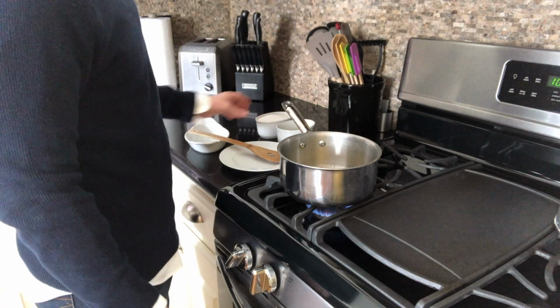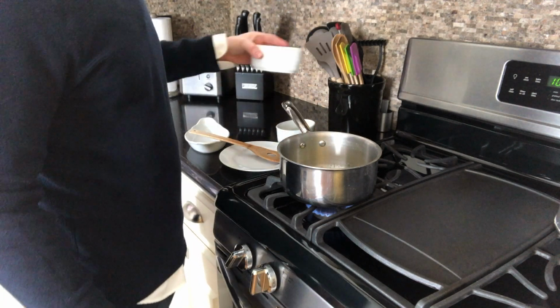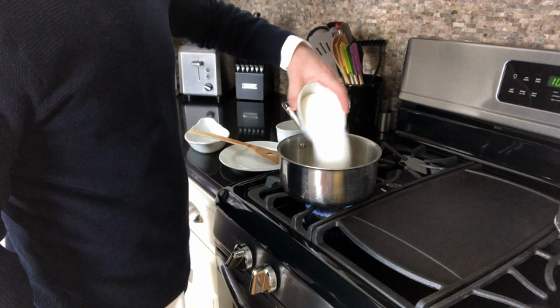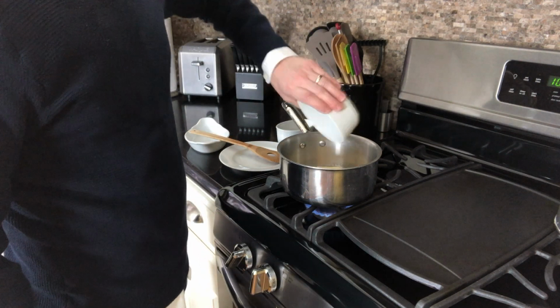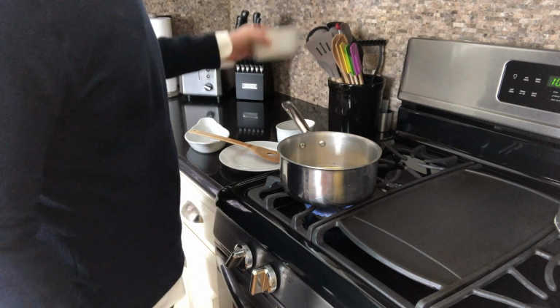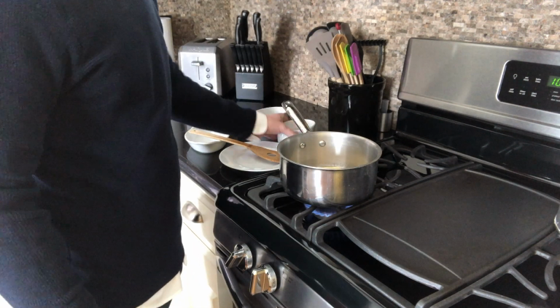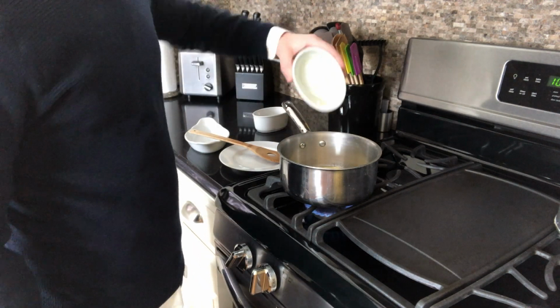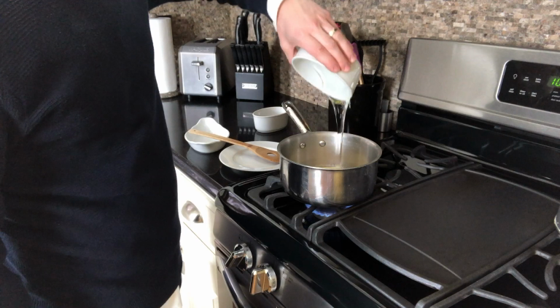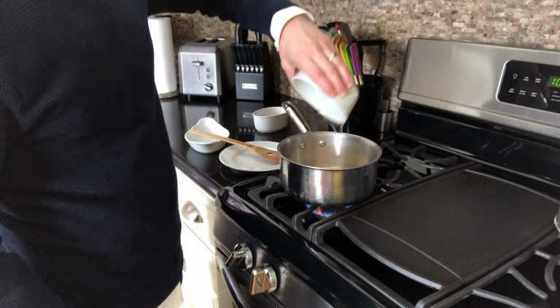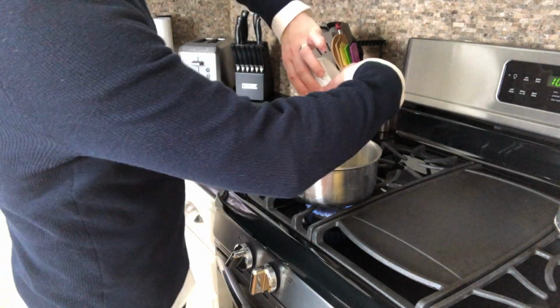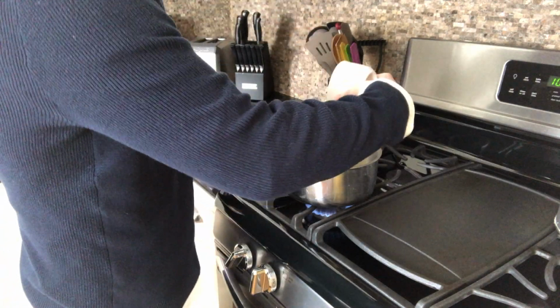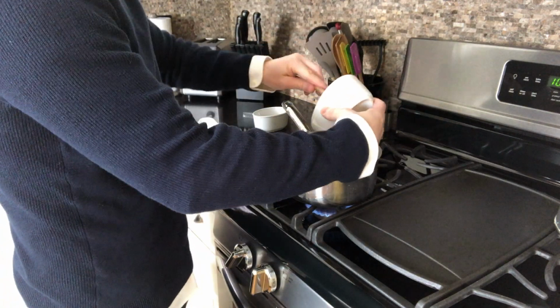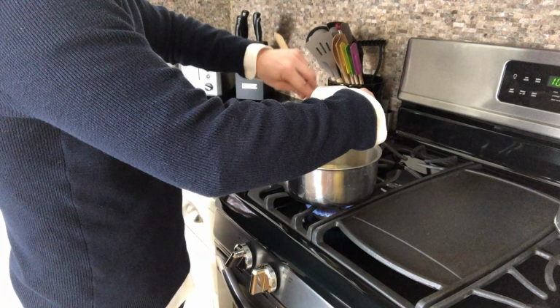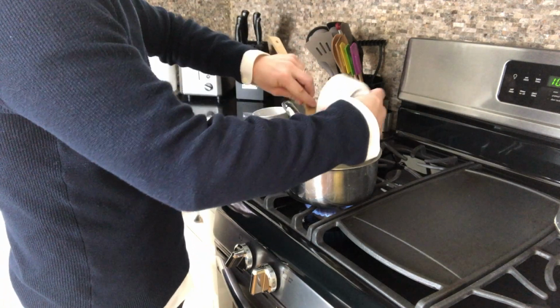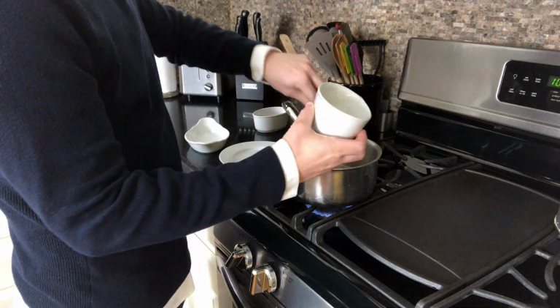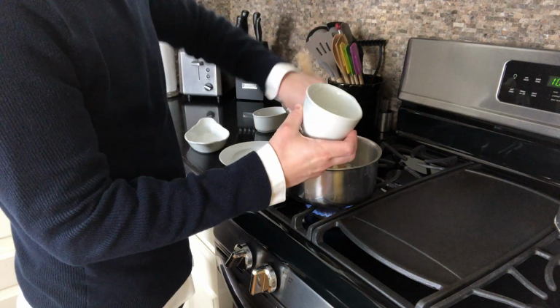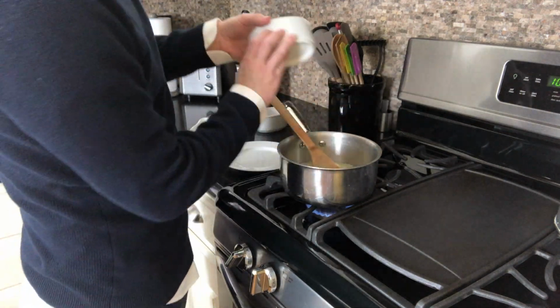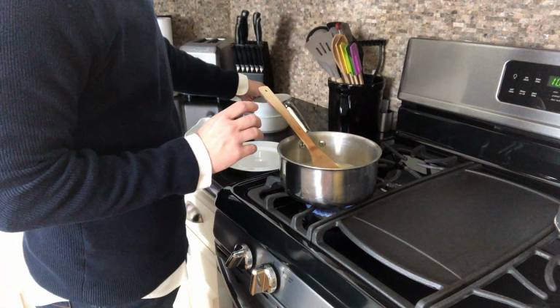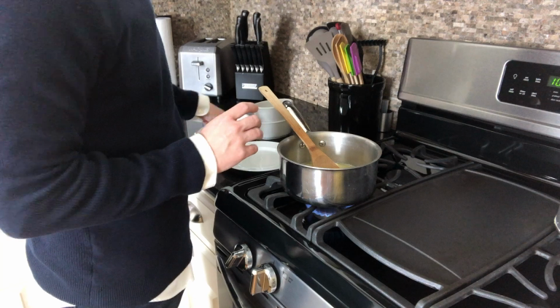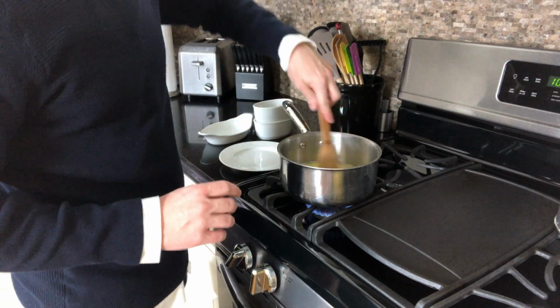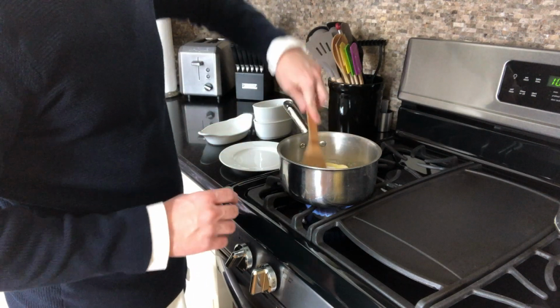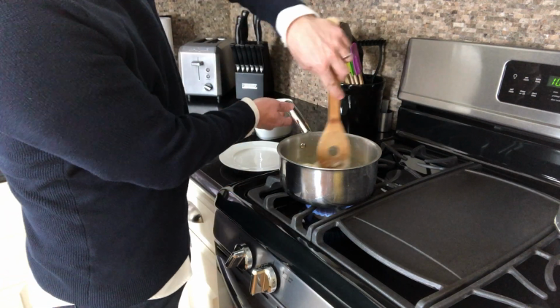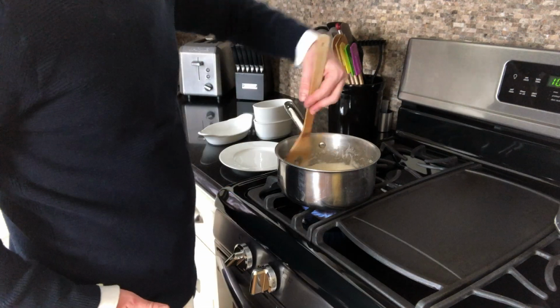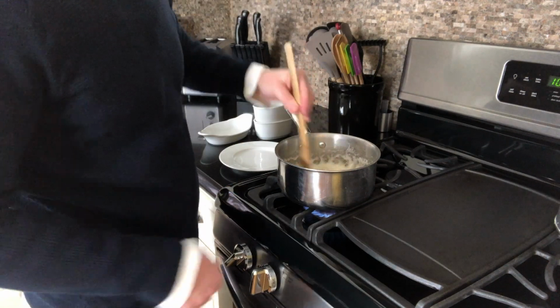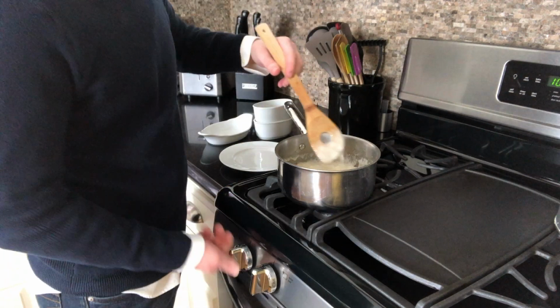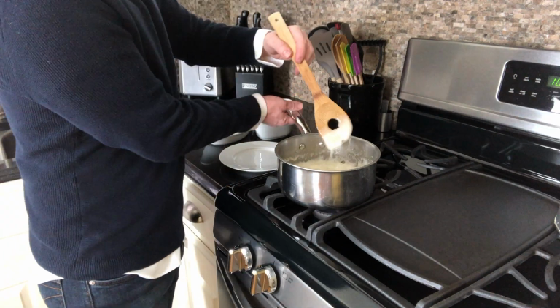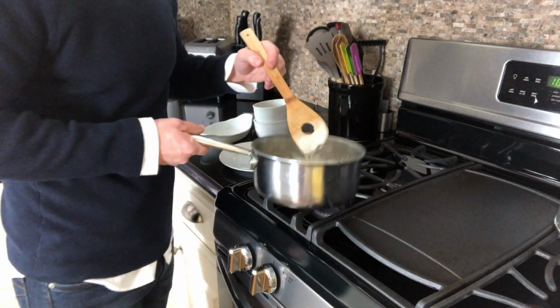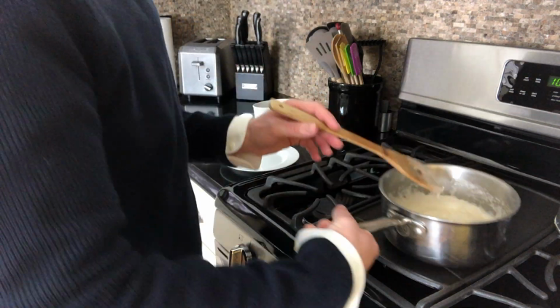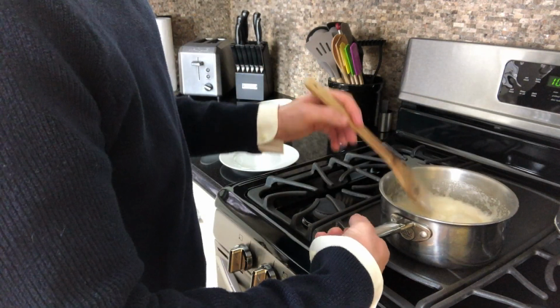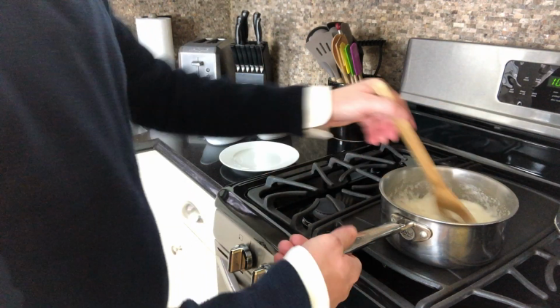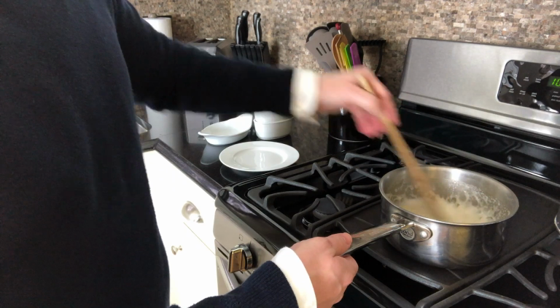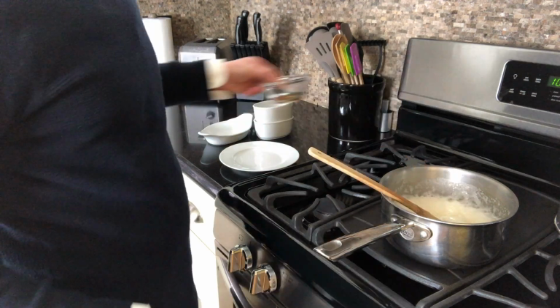Now we're going to bring that all to a boil and let it cook for an additional two minutes until our syrup has thickened or until your granulated sugar has fully dissolved. We're then going to remove that from the burner and add in one teaspoon of vanilla extract.